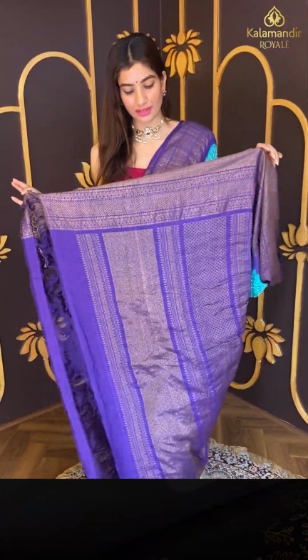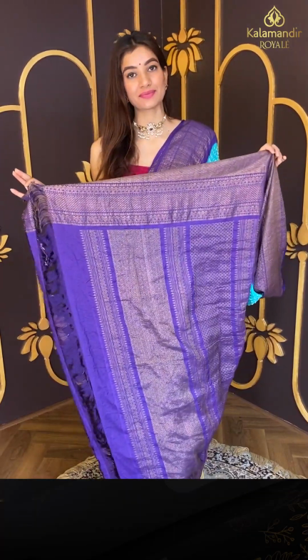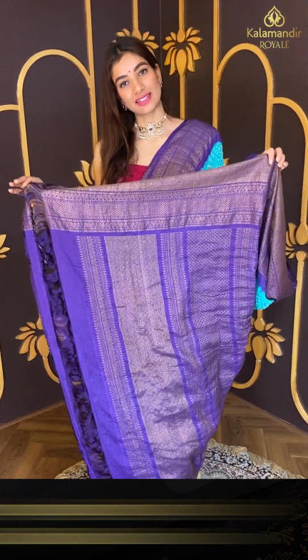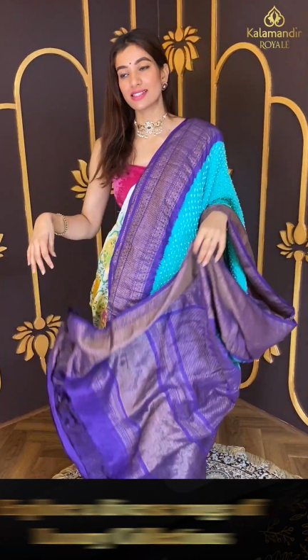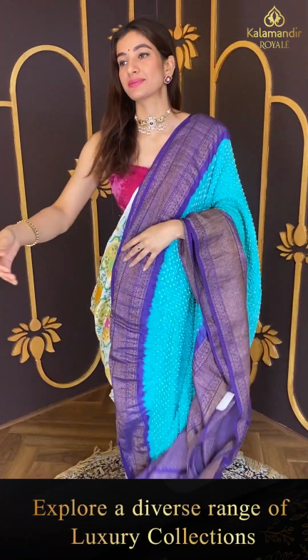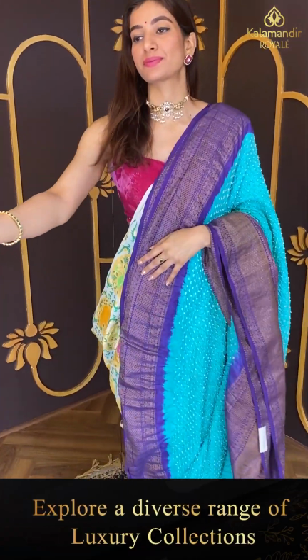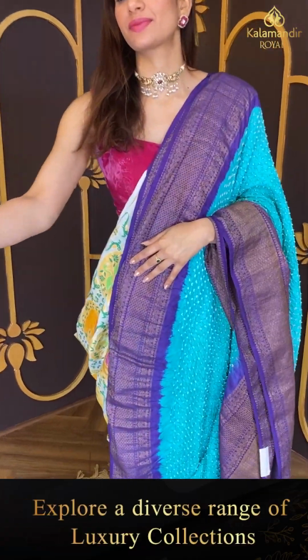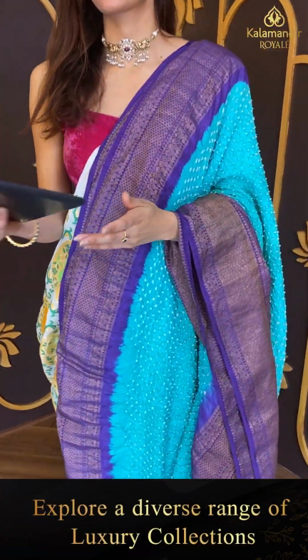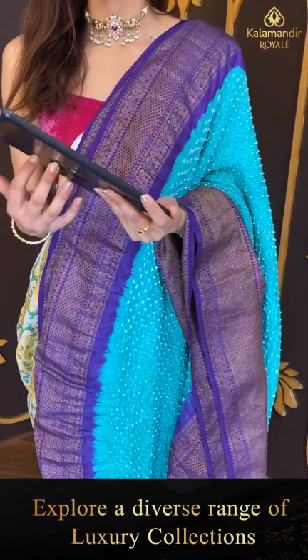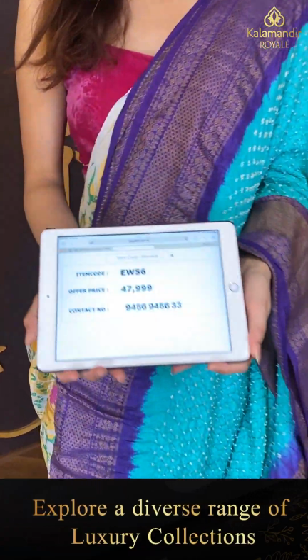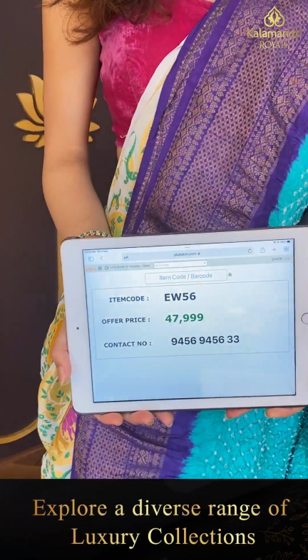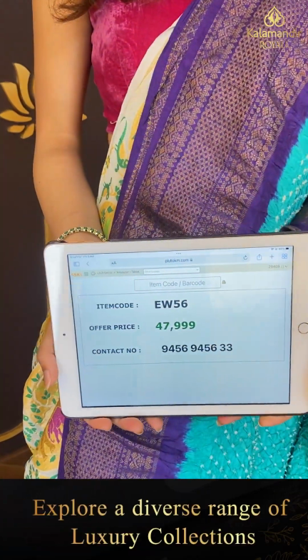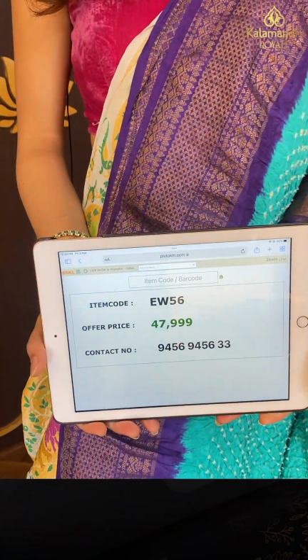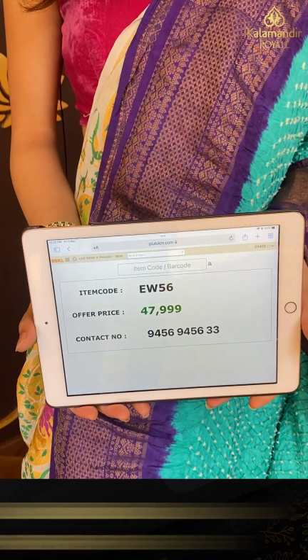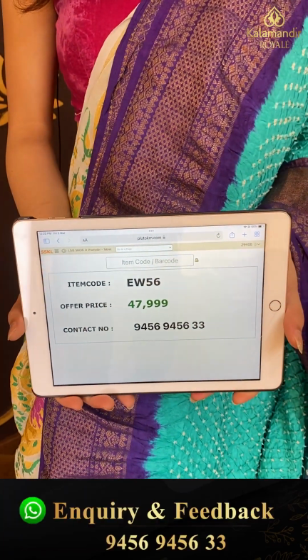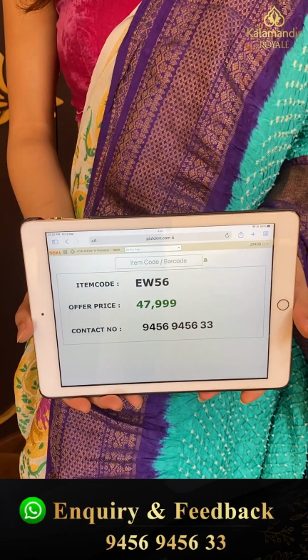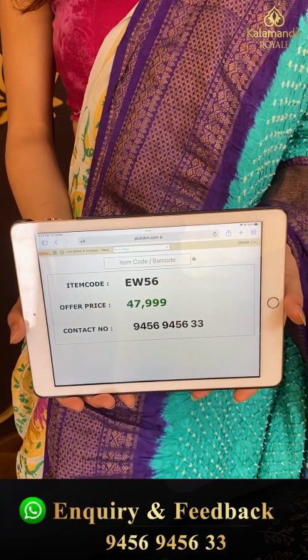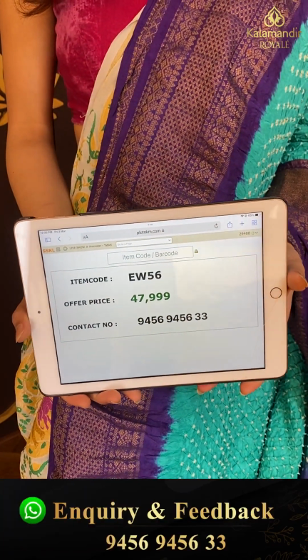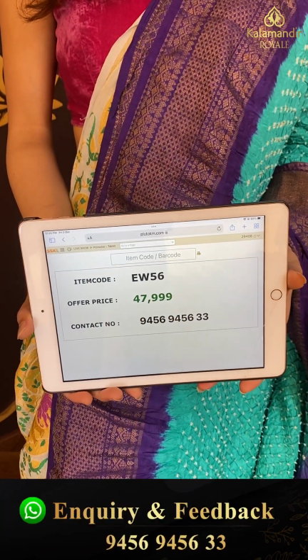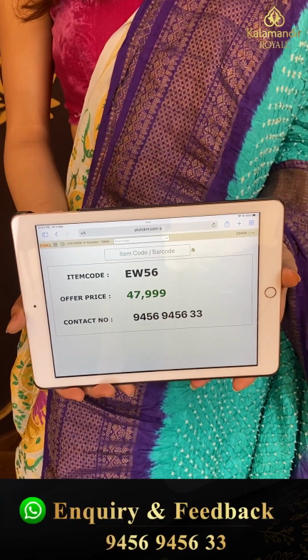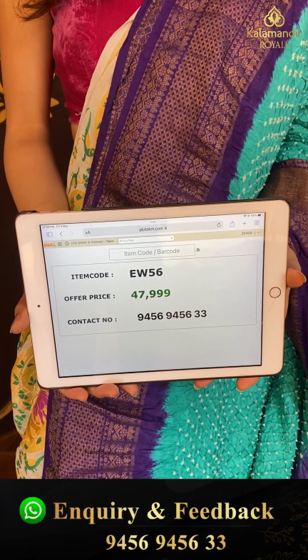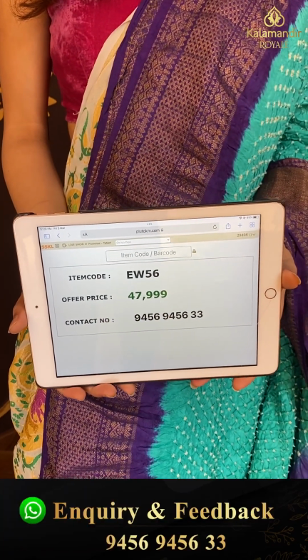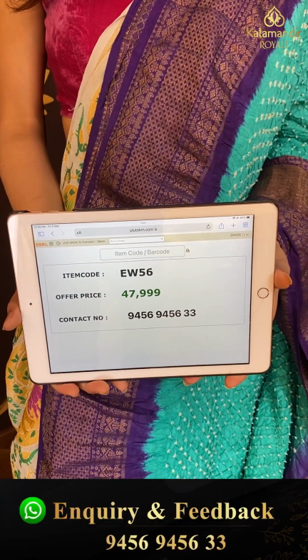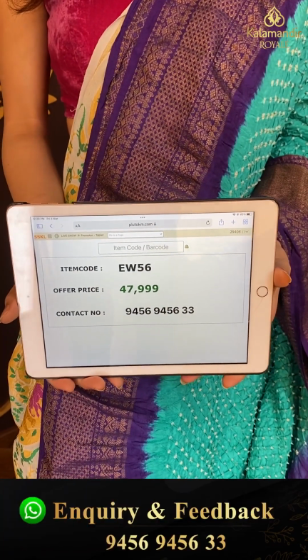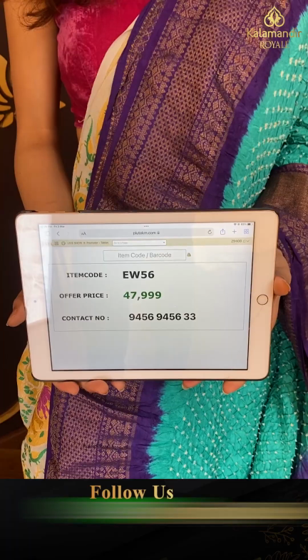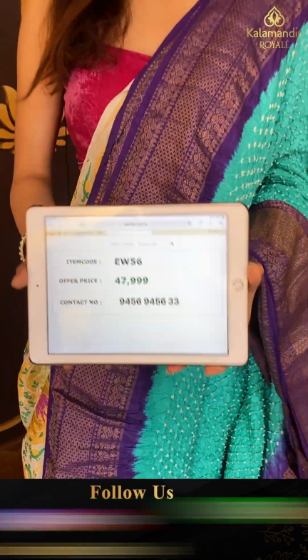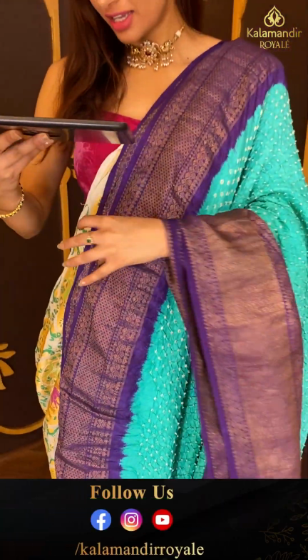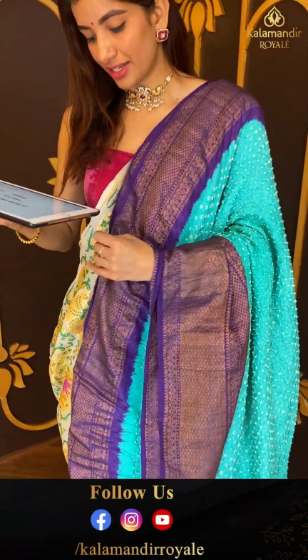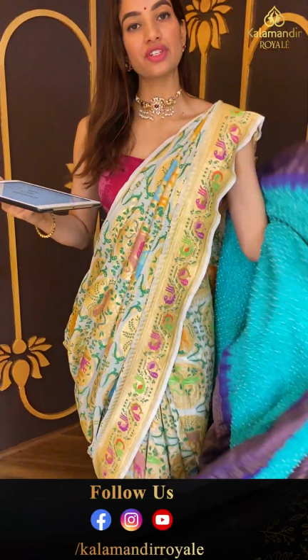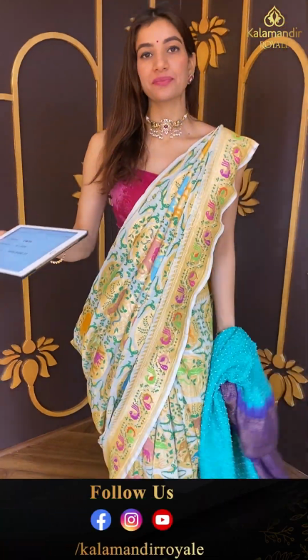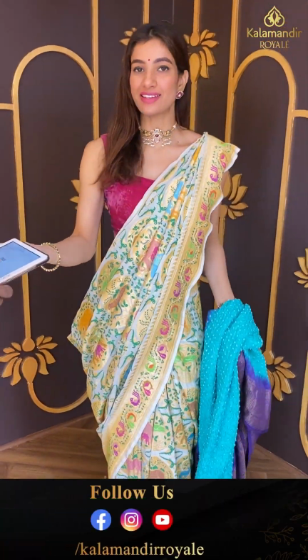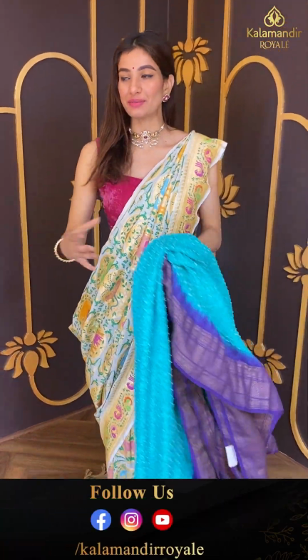Let's move to the next one. Code EW56 and the price is forty seven thousand nine hundred ninety nine. Click a screenshot and send to our number.